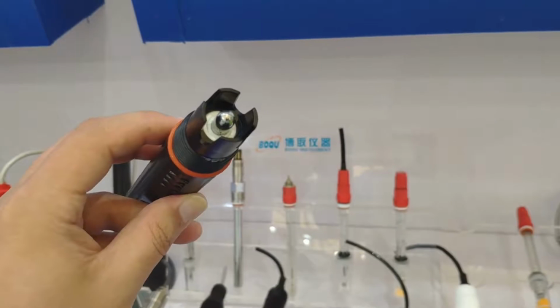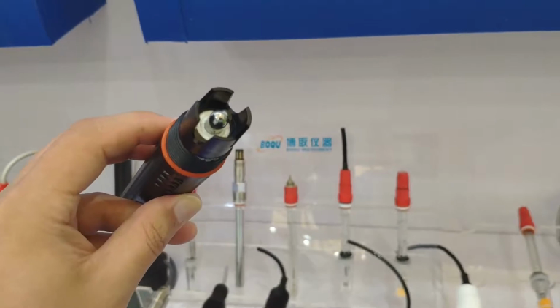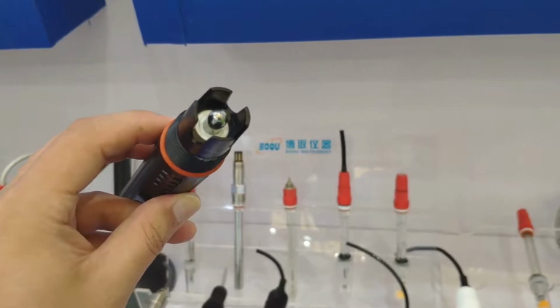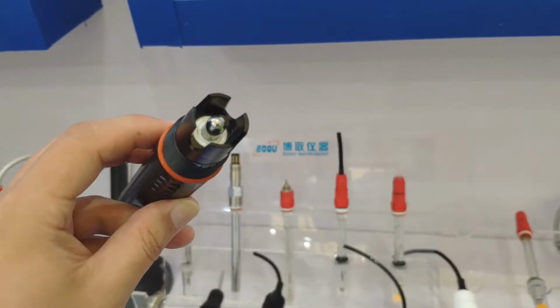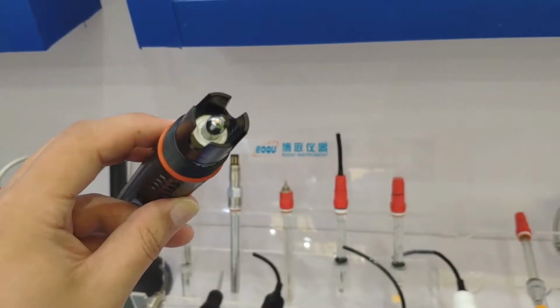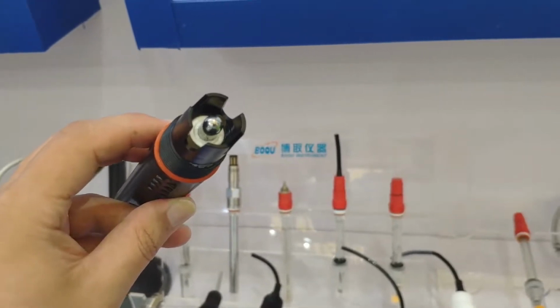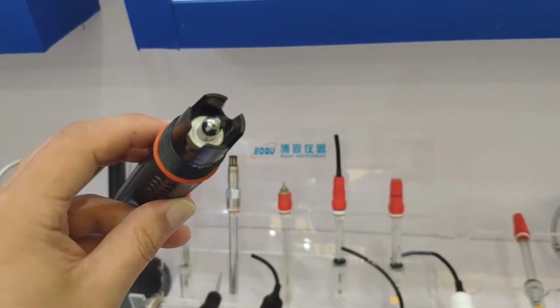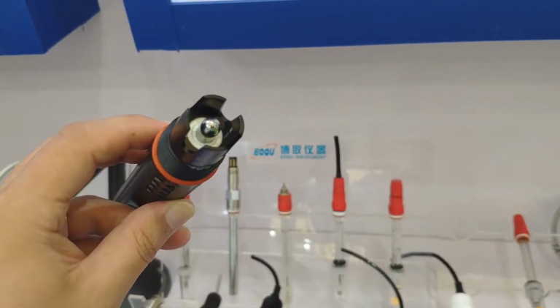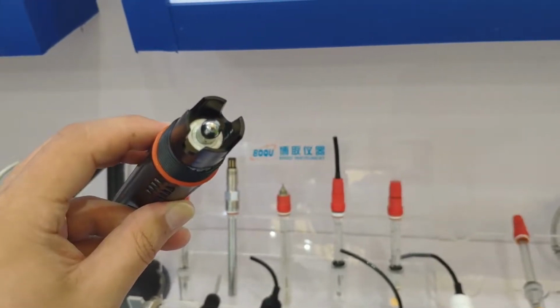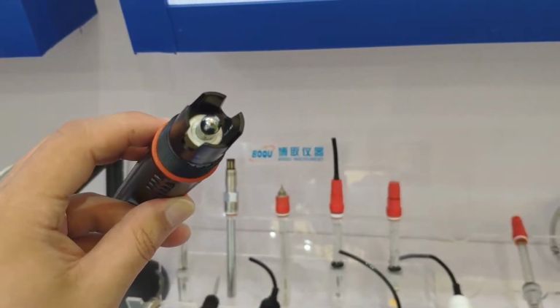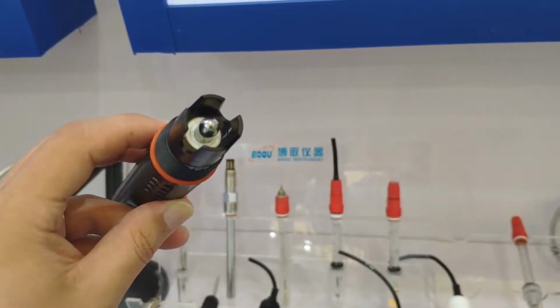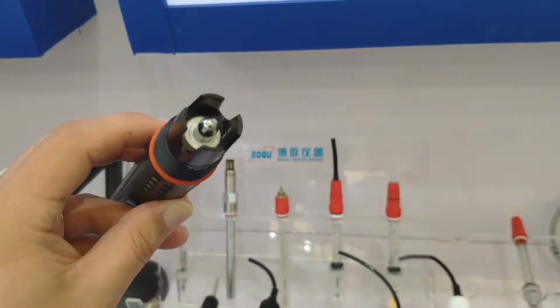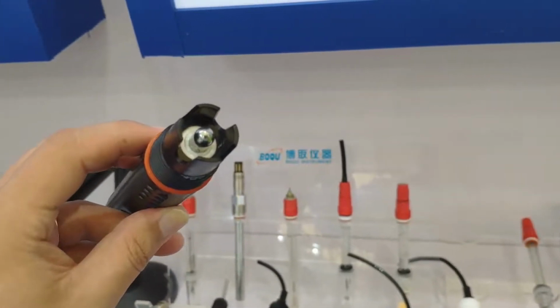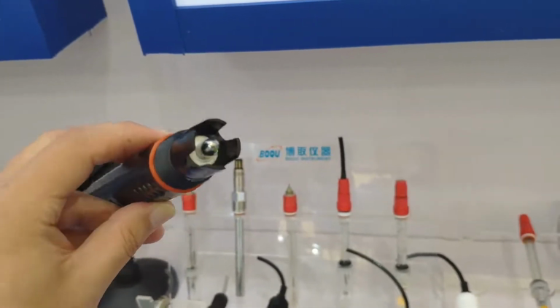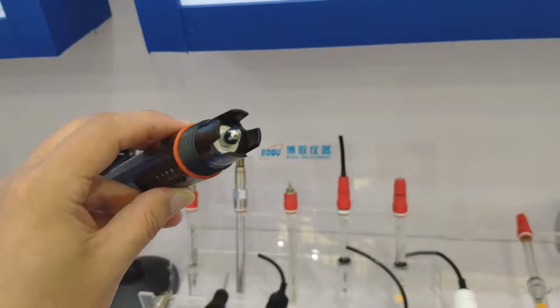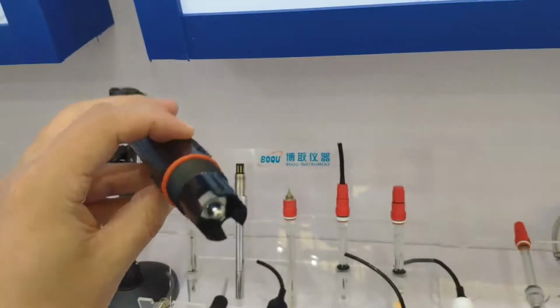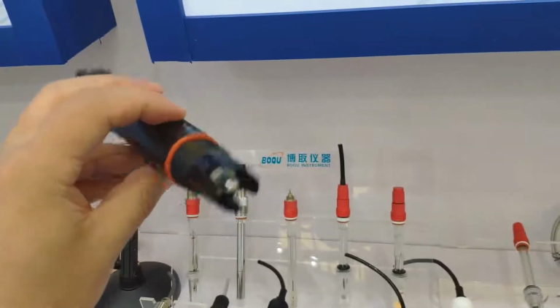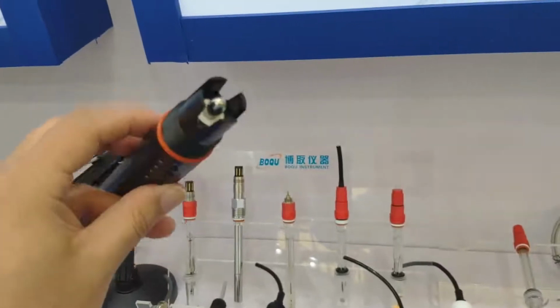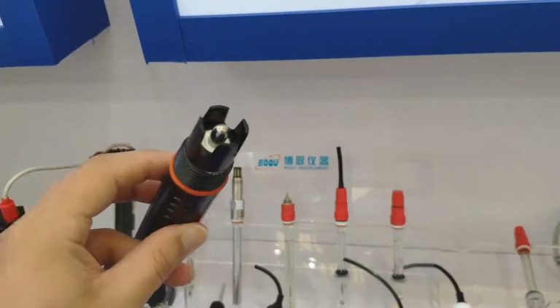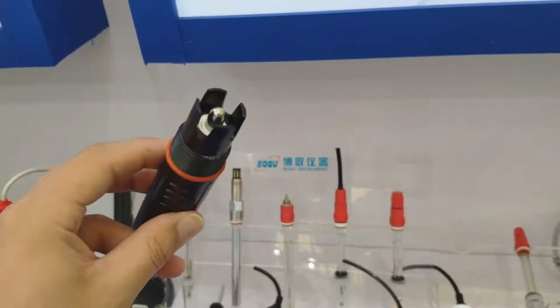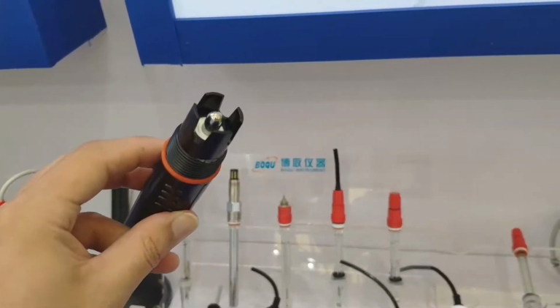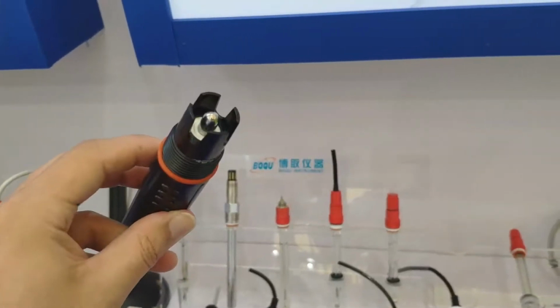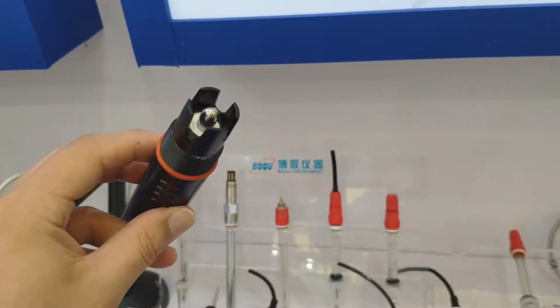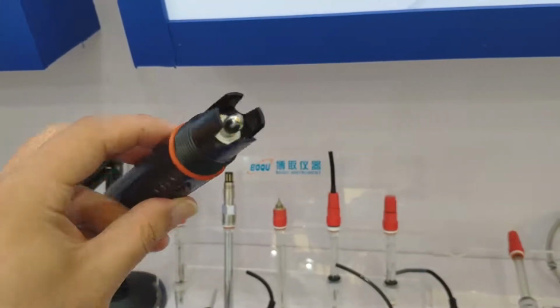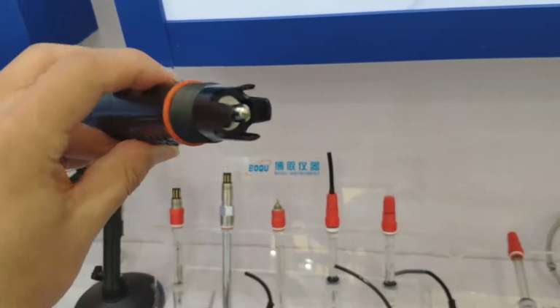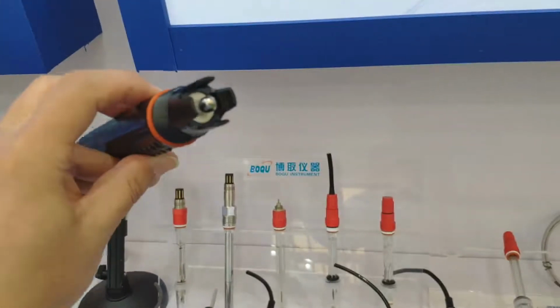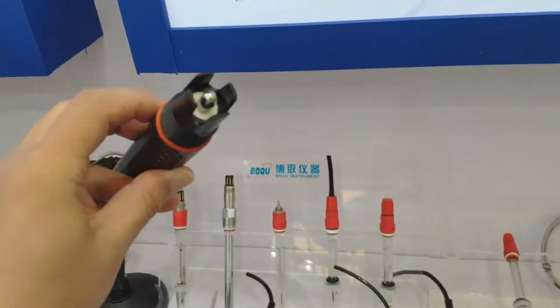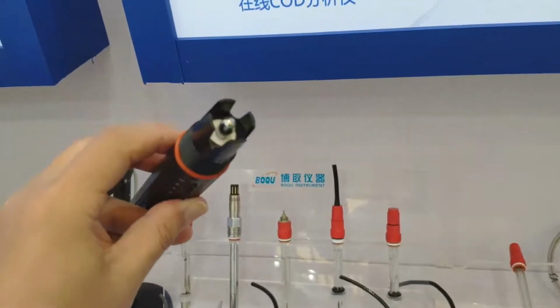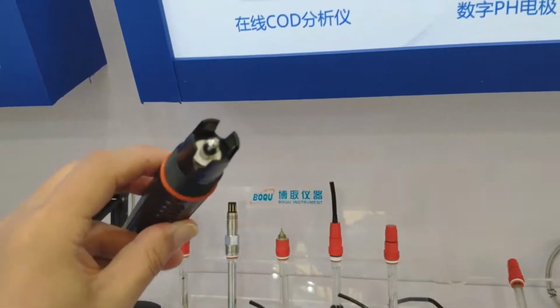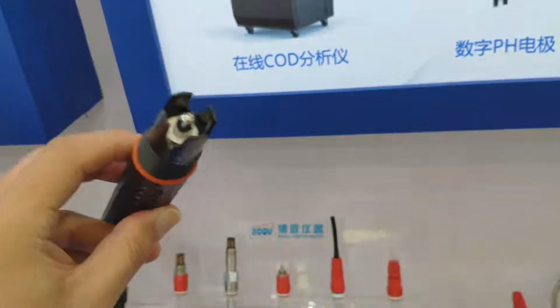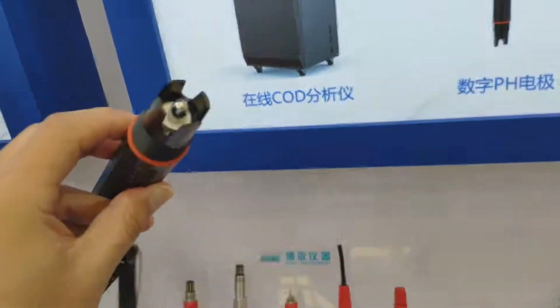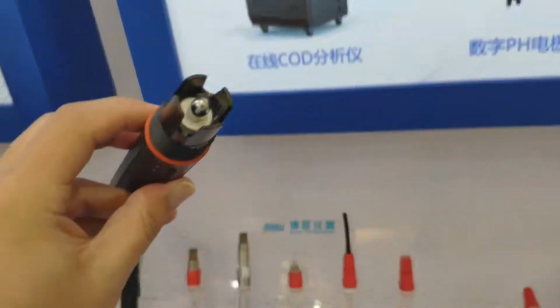HF acid is hydrofluoric acid. This Antimony pH sensor is specially designed for use with HF acid.